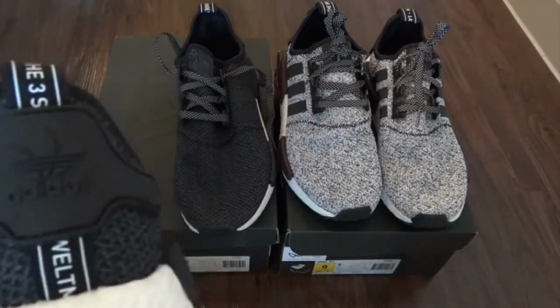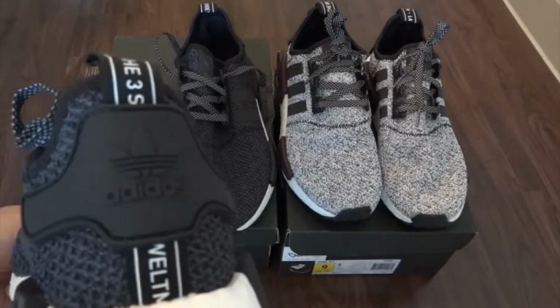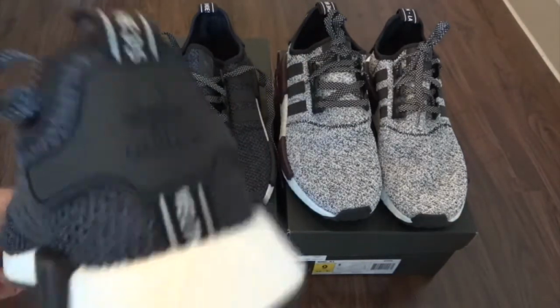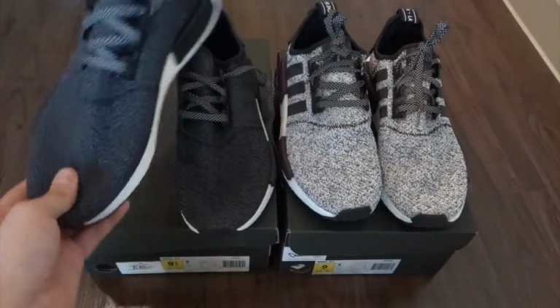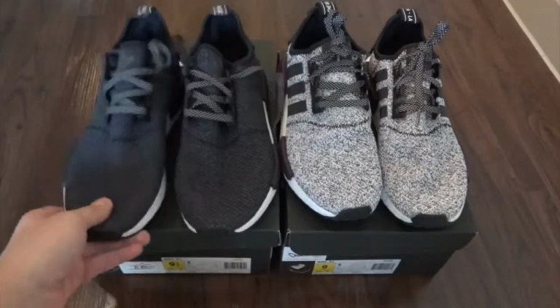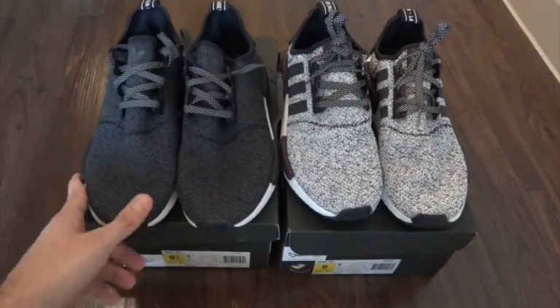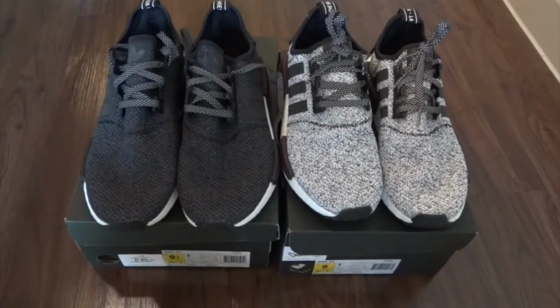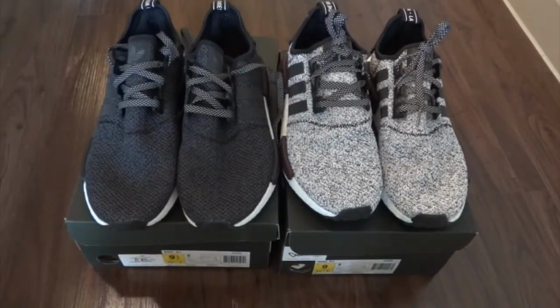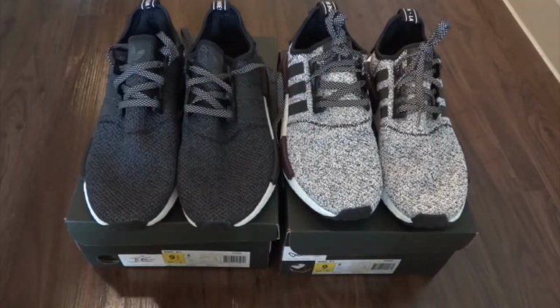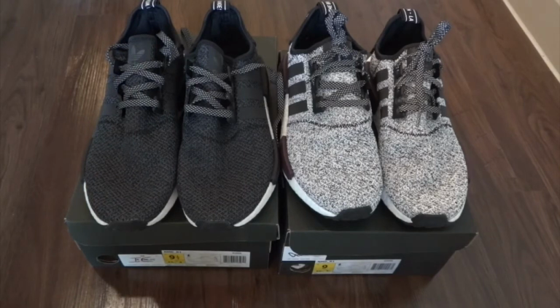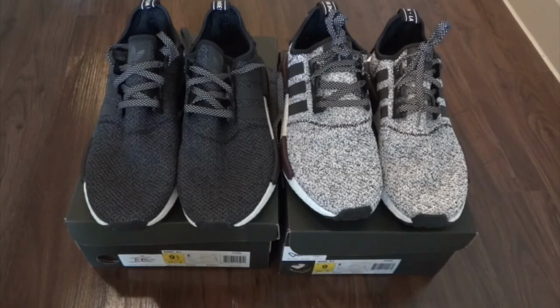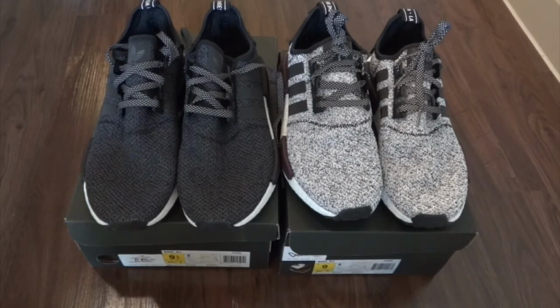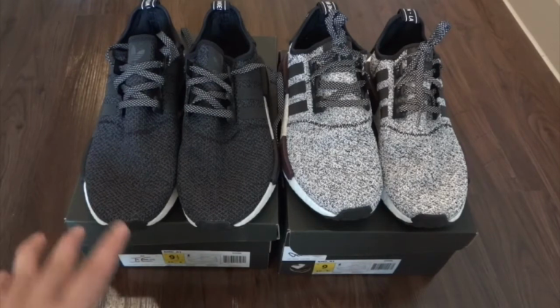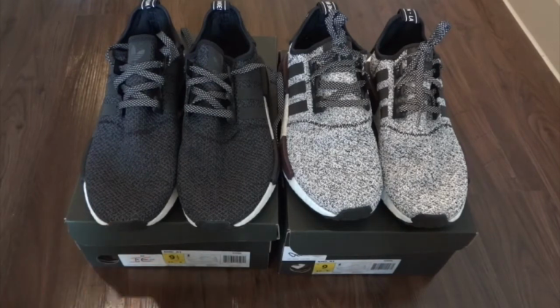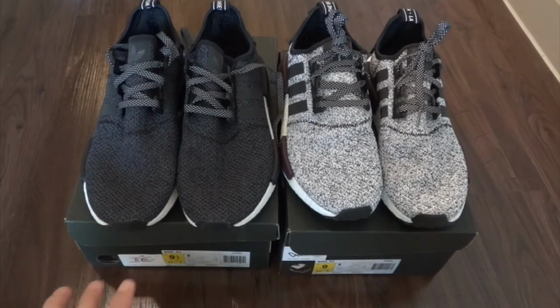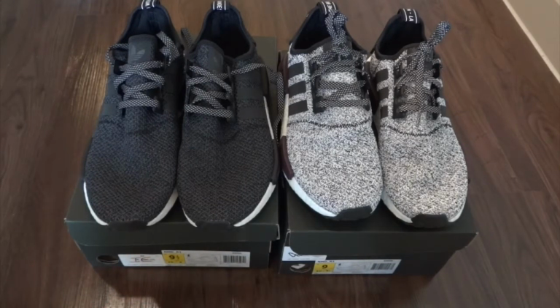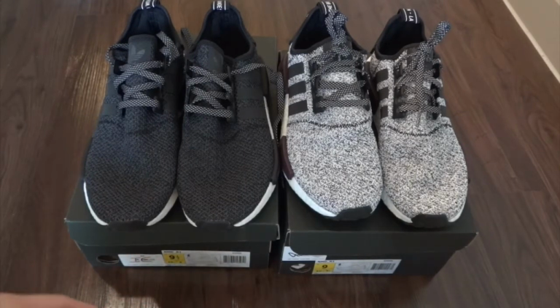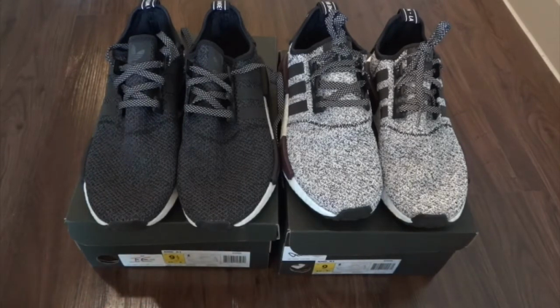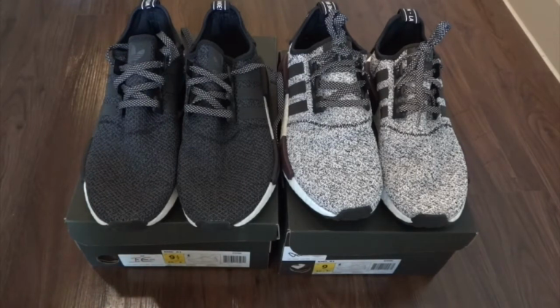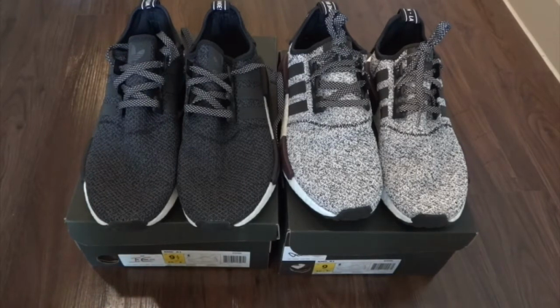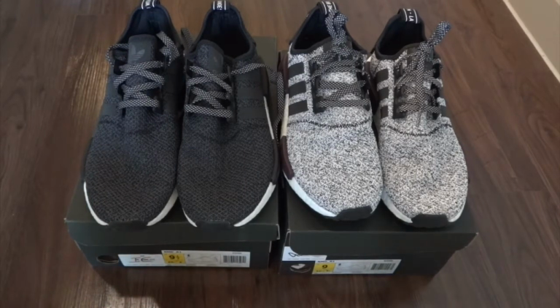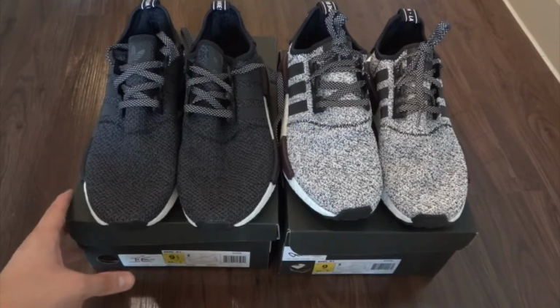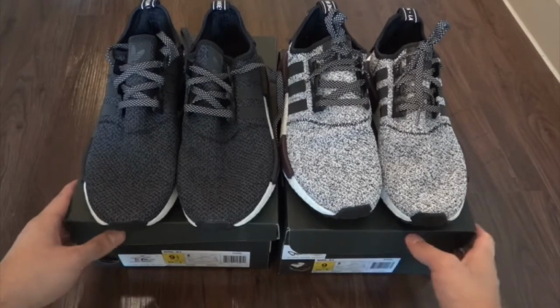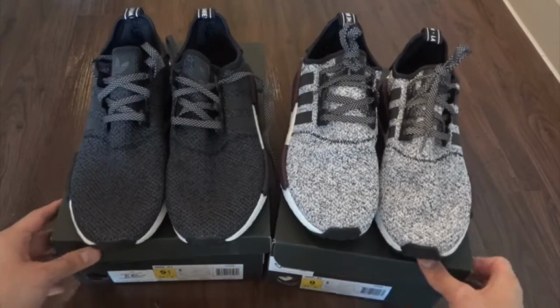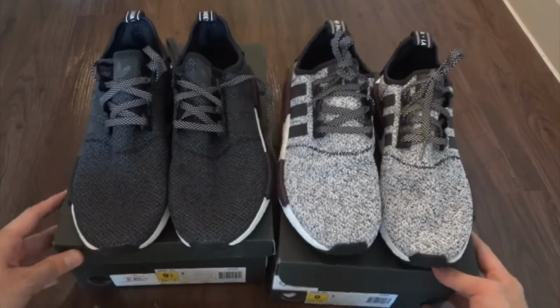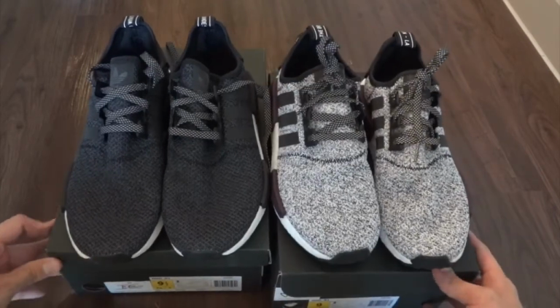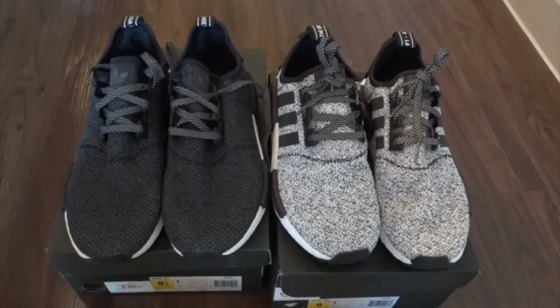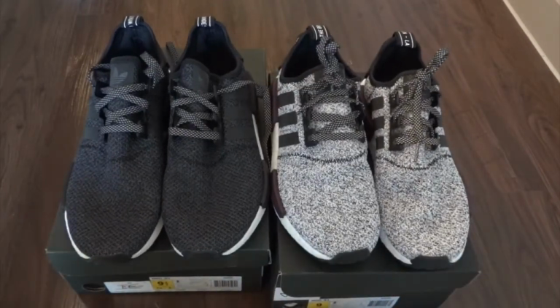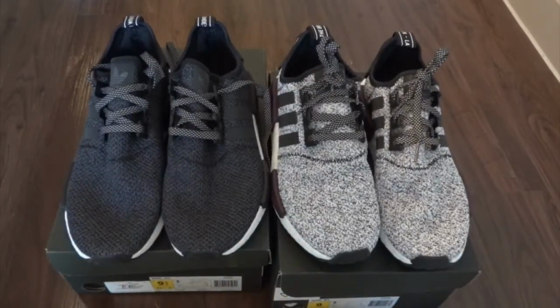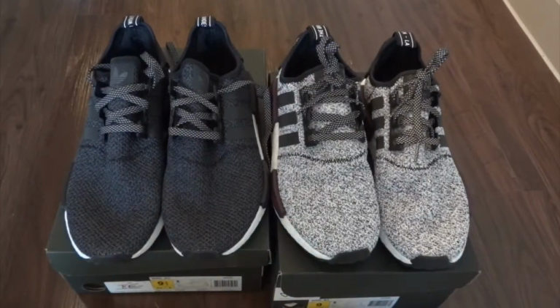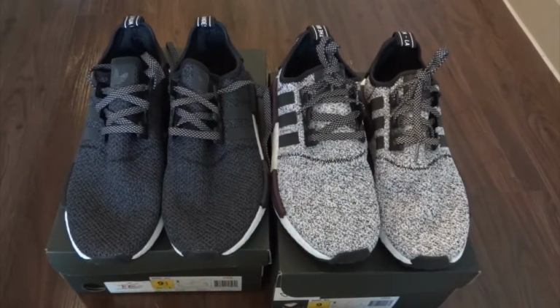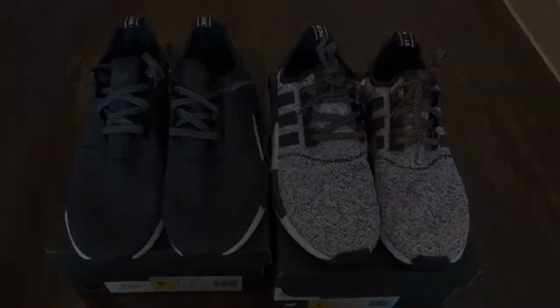I would say the gray ones are honestly my favorite out of the two Champs exclusives, but I'm just super happy that I got them. Let me know what you guys think in the comments about the Champs exclusive colorway and also what you think about the Adidas NMD overall. And of course I'm going to hit you with the on-foot in a second.